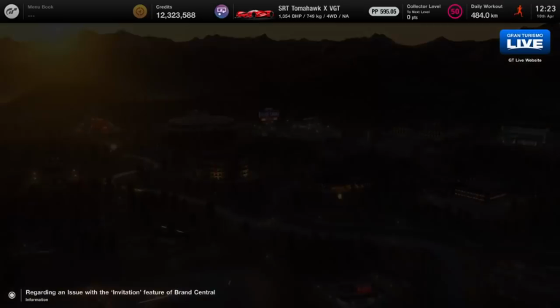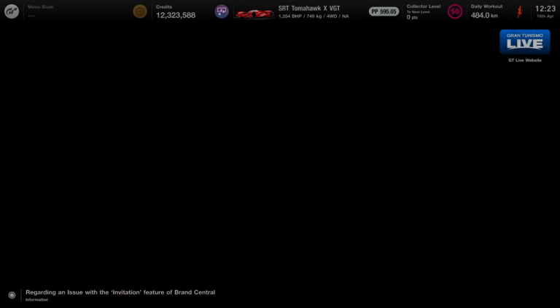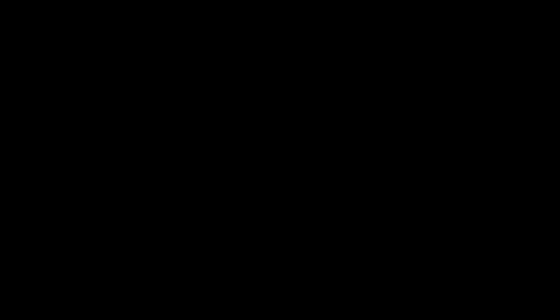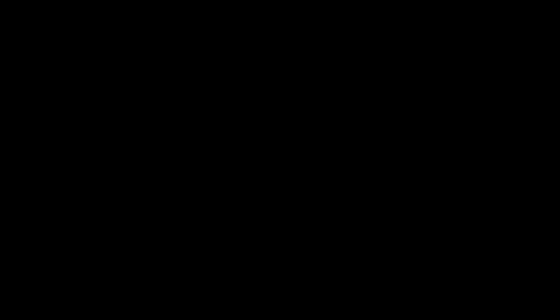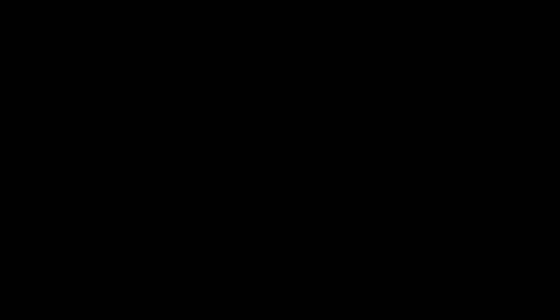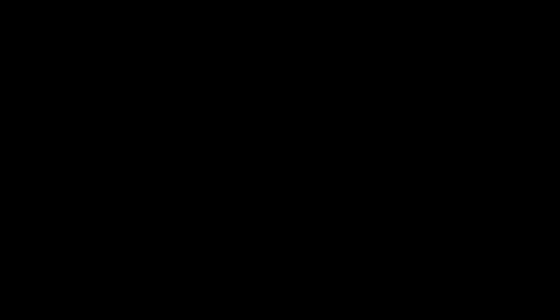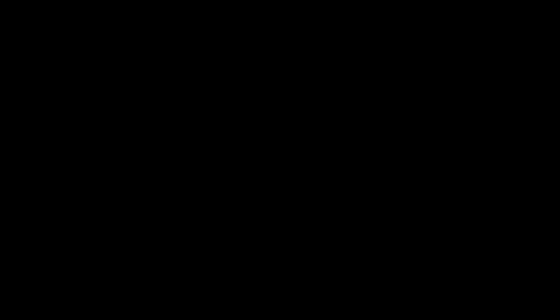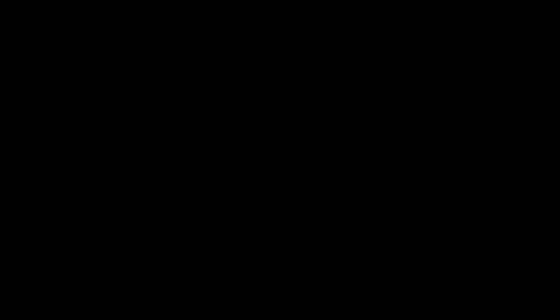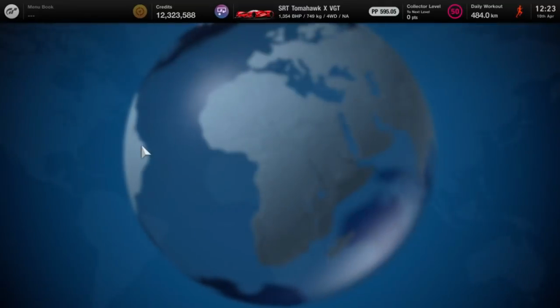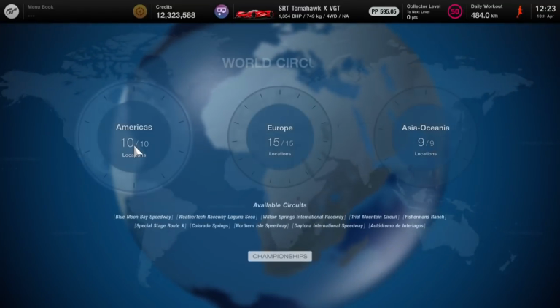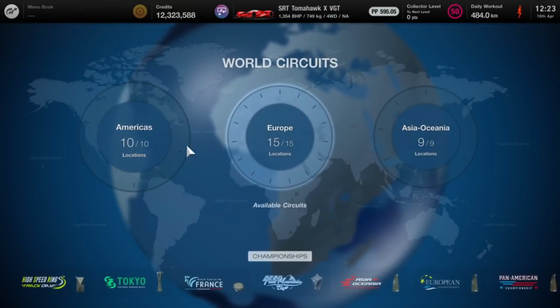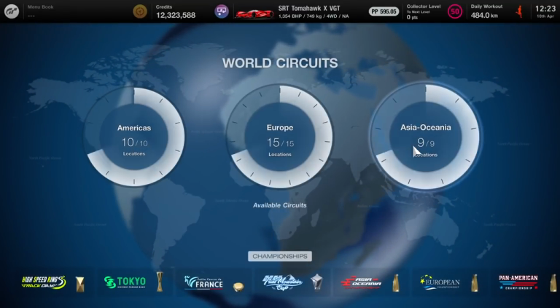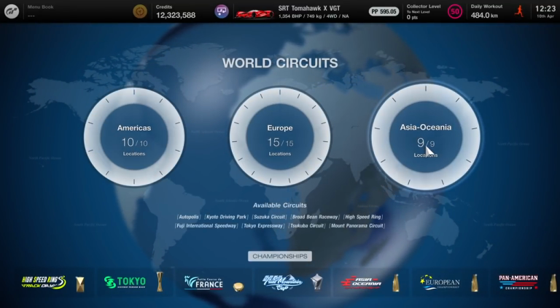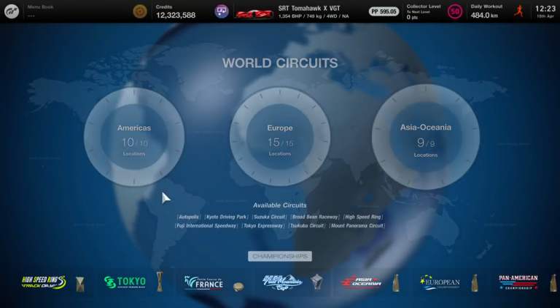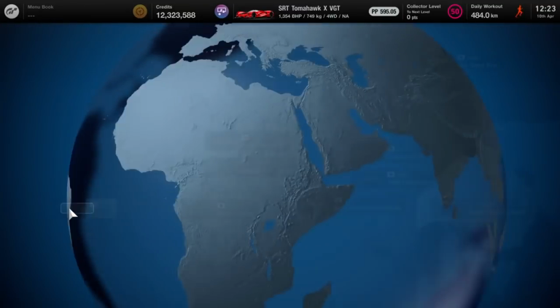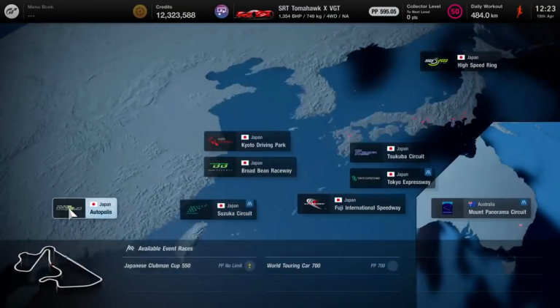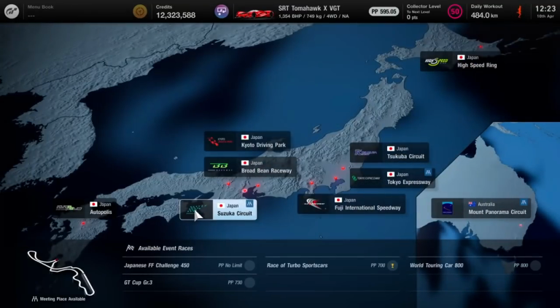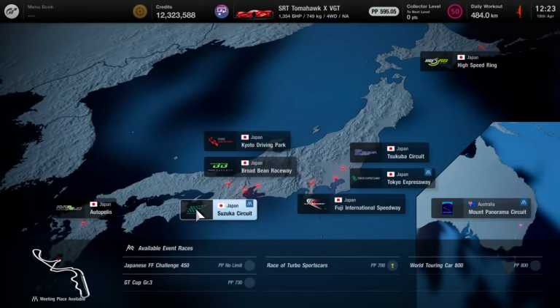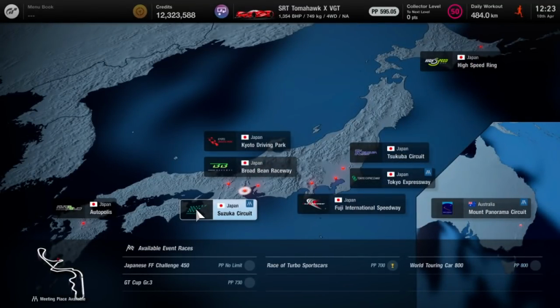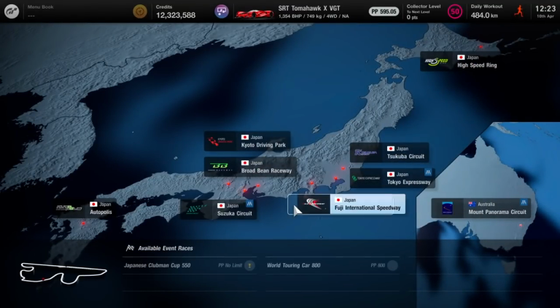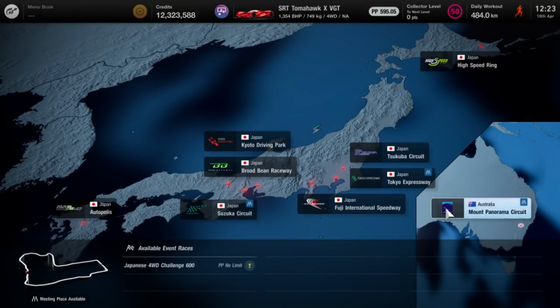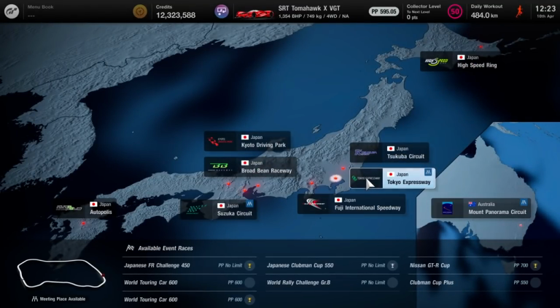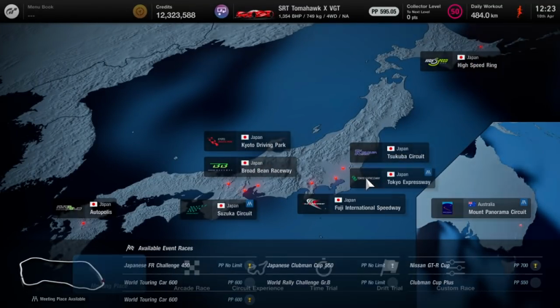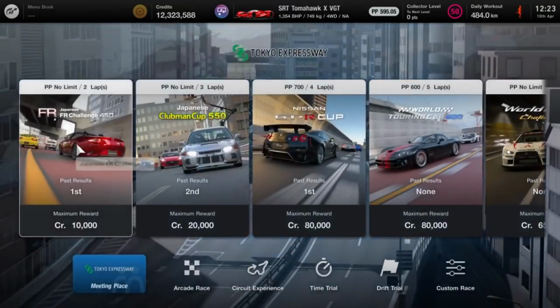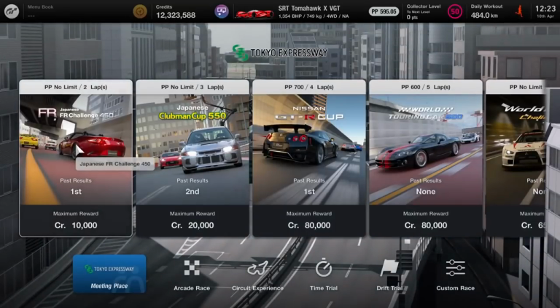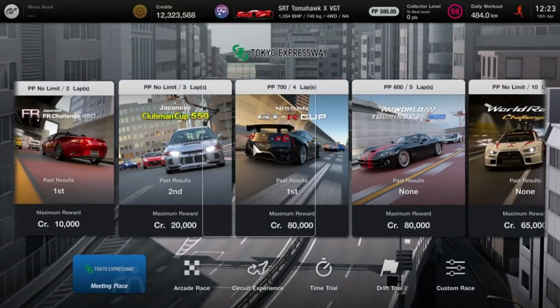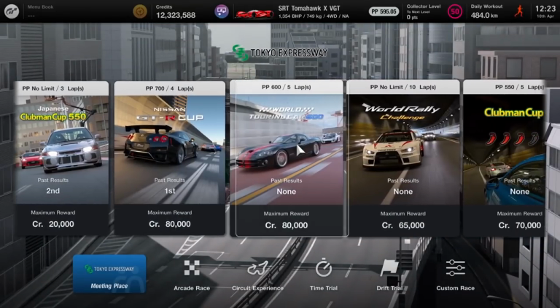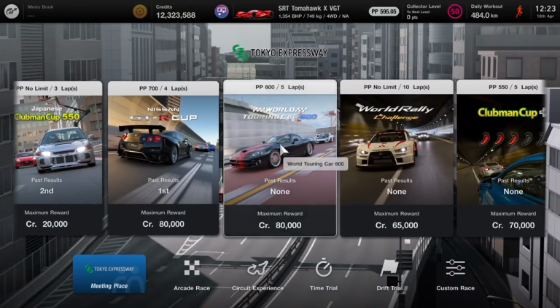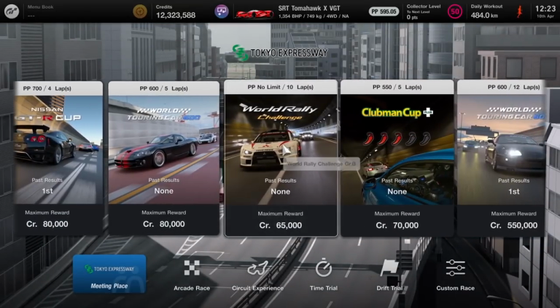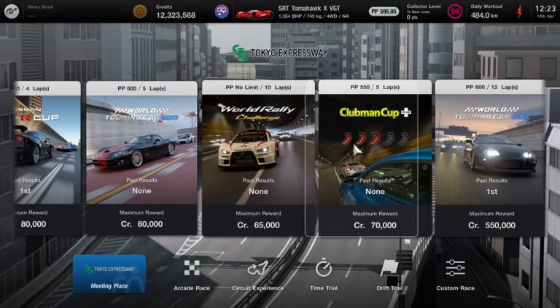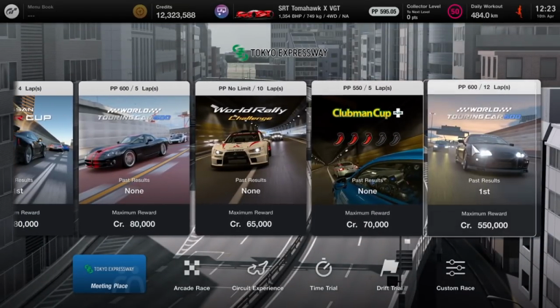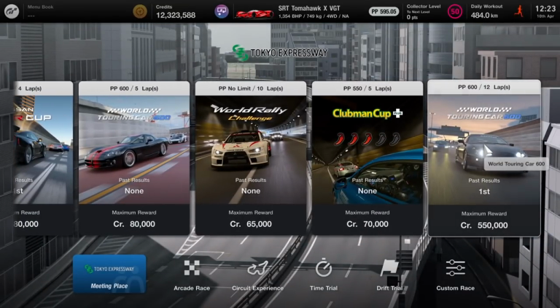First we need the Tomahawk X Vision Gran Turismo, then we go to World Circuits and to the Tokyo races. We choose the last race, which is limited to 600 power points.